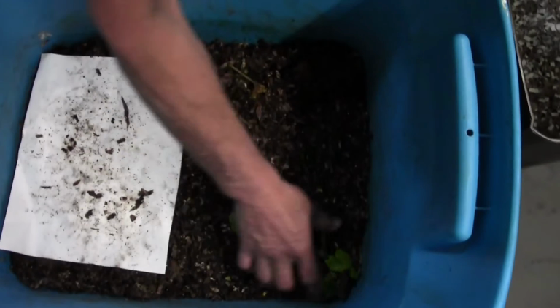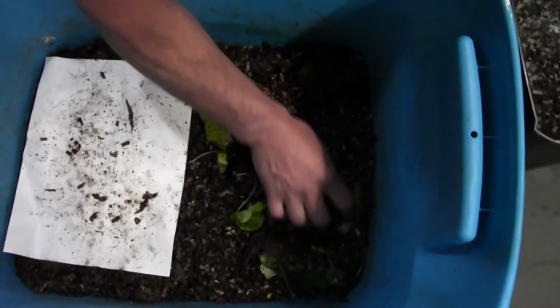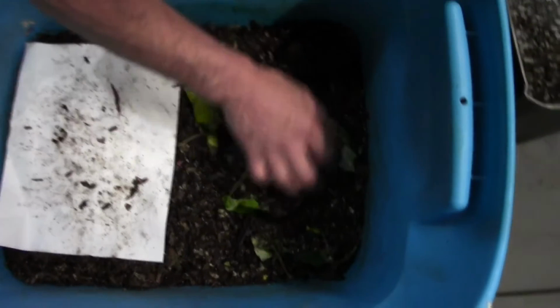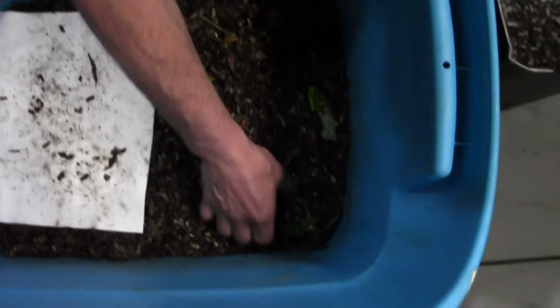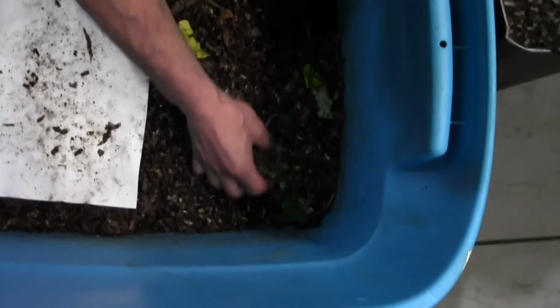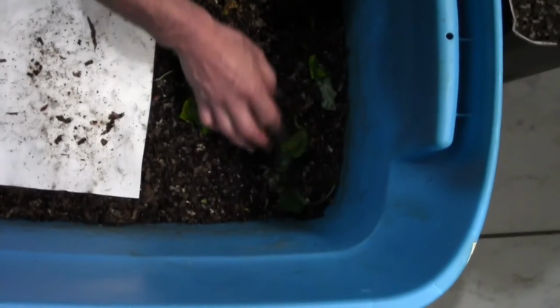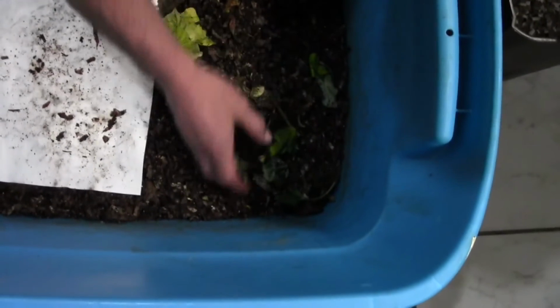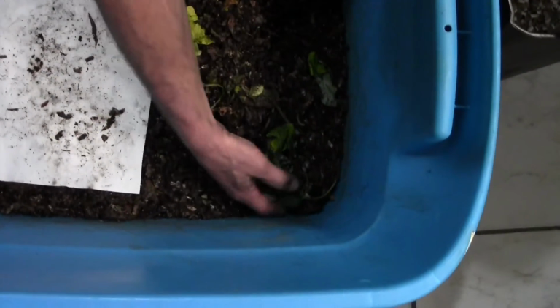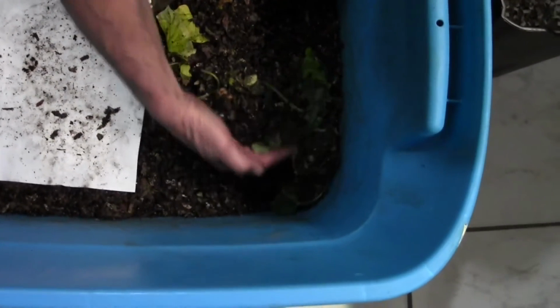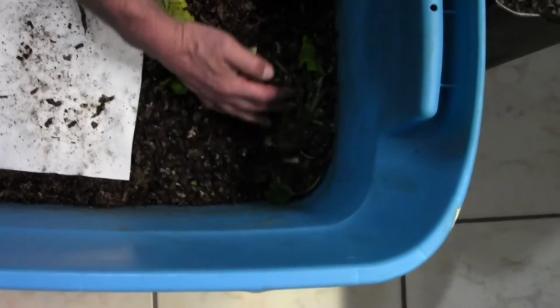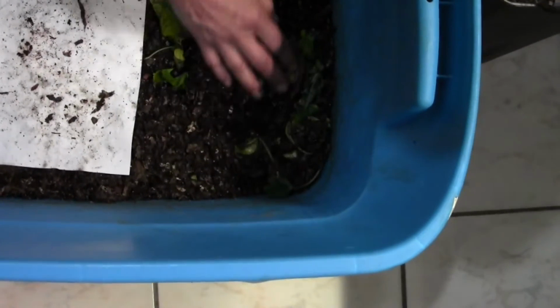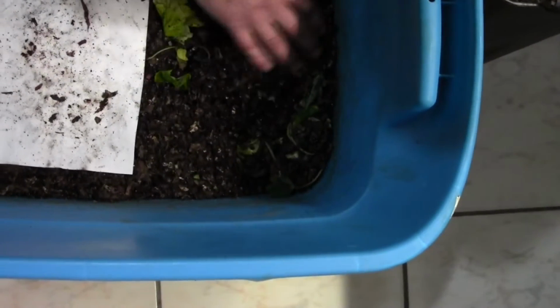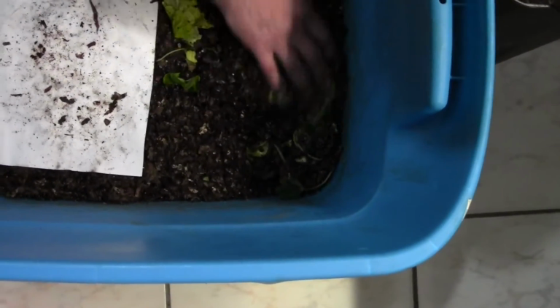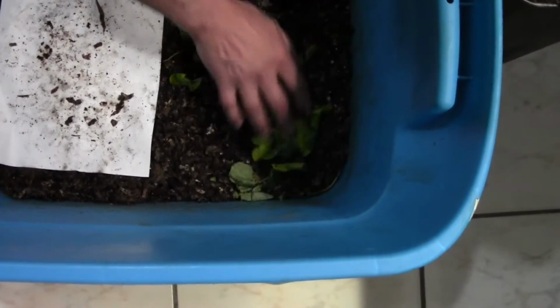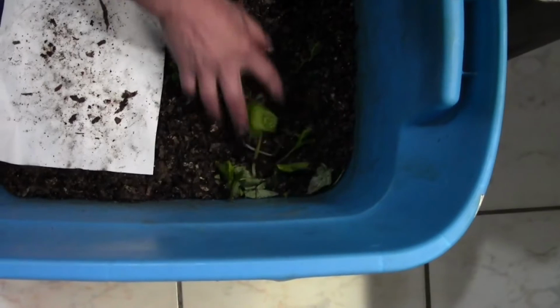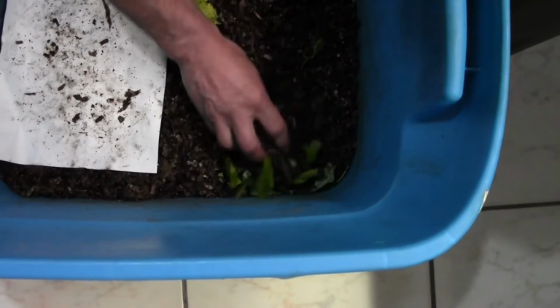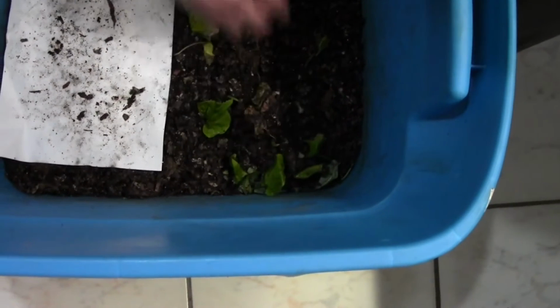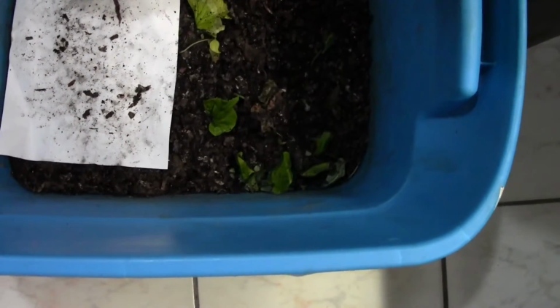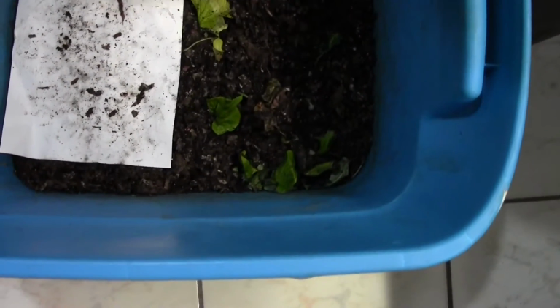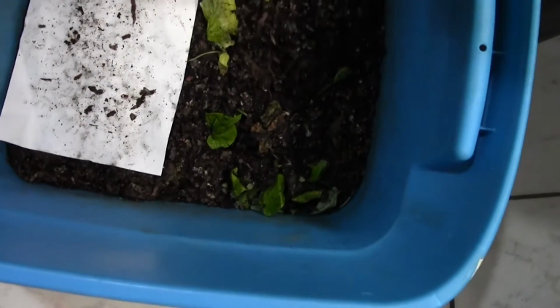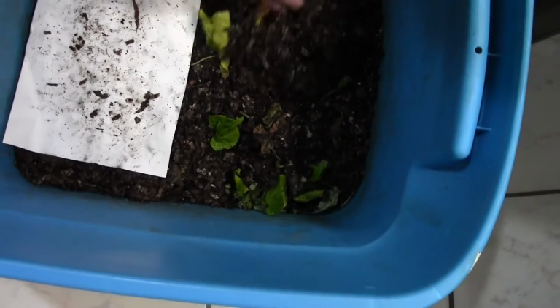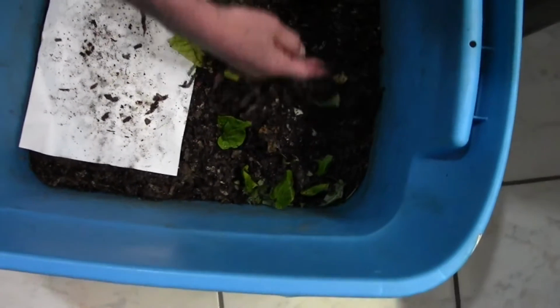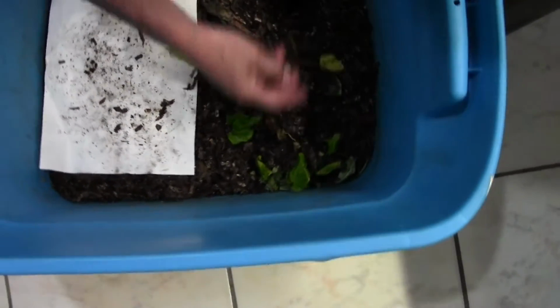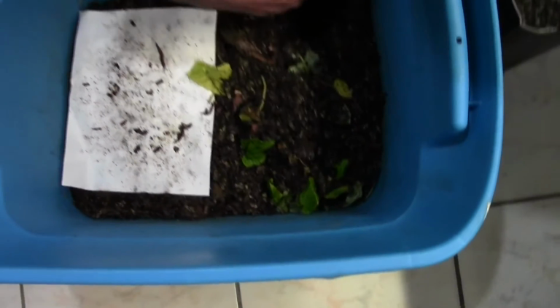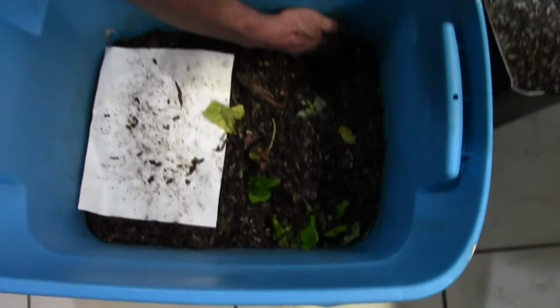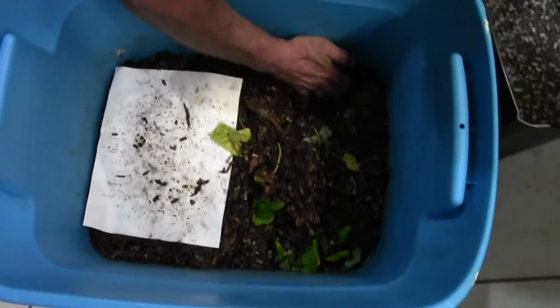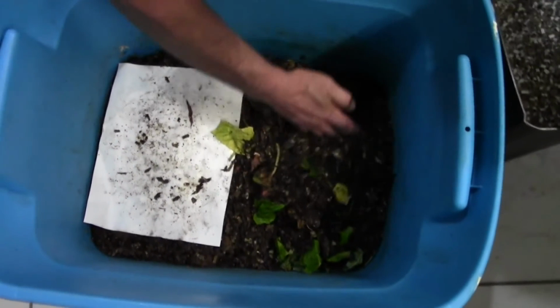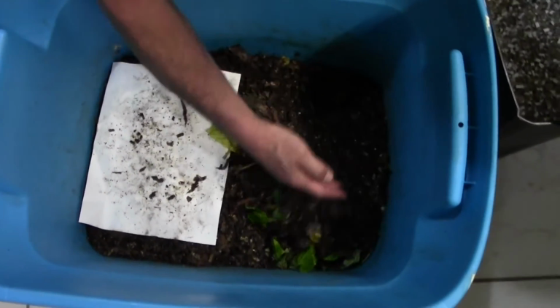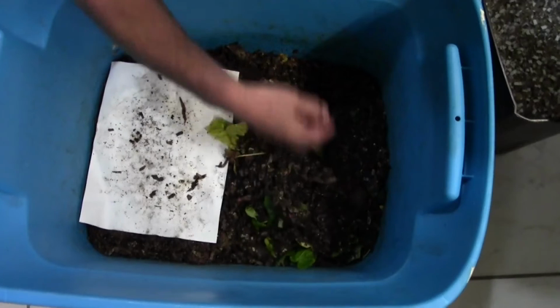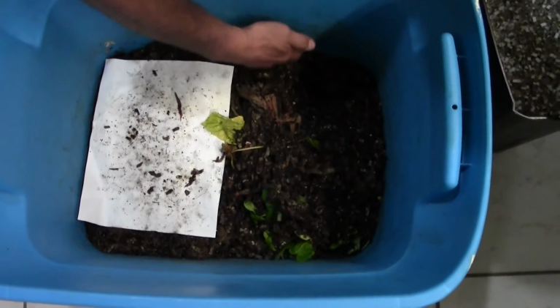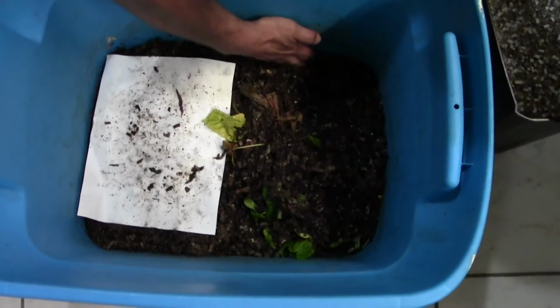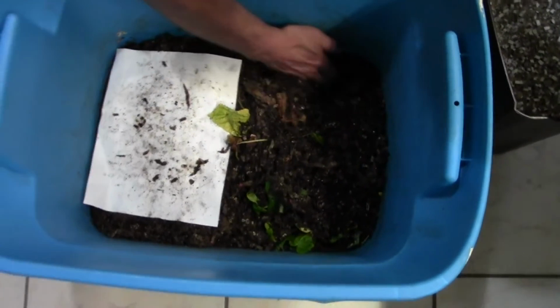This is what I put in yesterday because my boy didn't eat all of his salad, so it went in there. So the worms are getting a little bit of Caesar salad dressing.